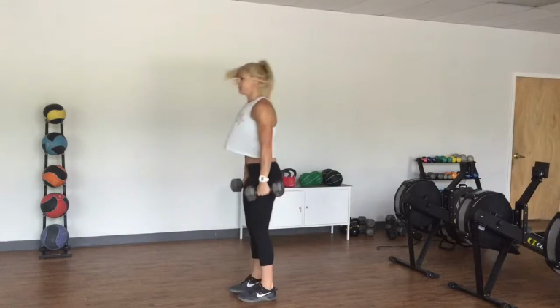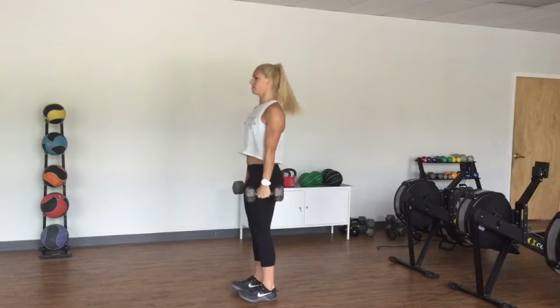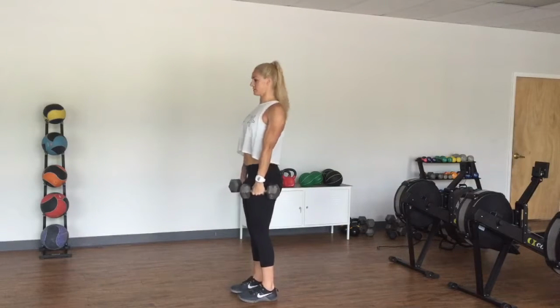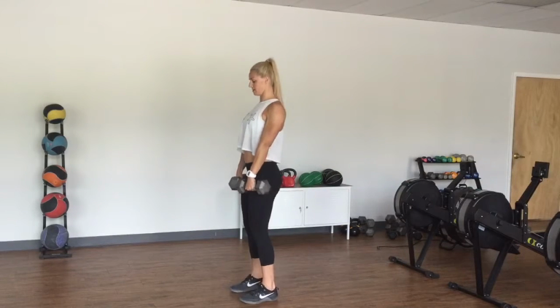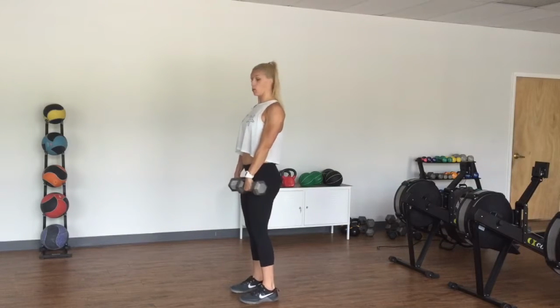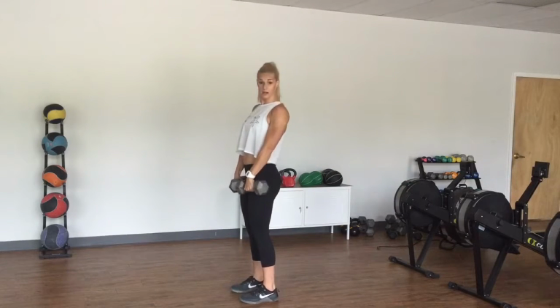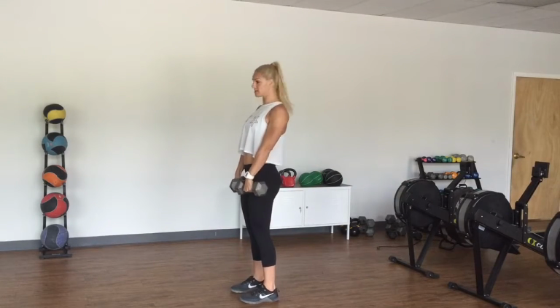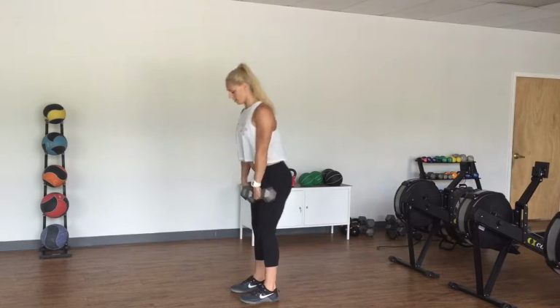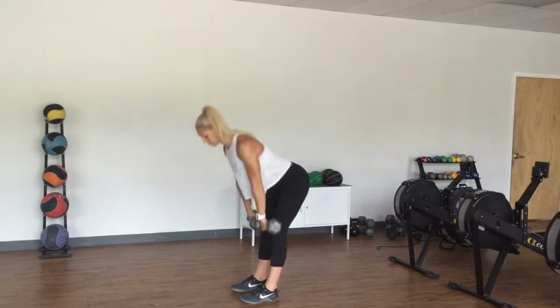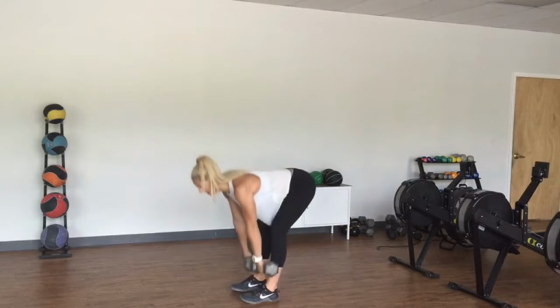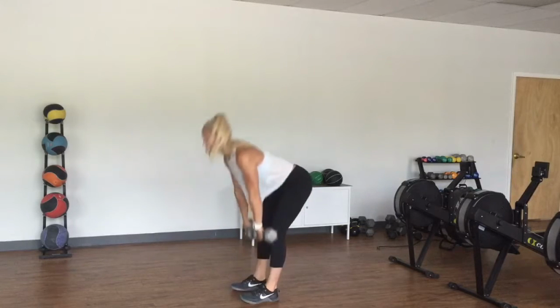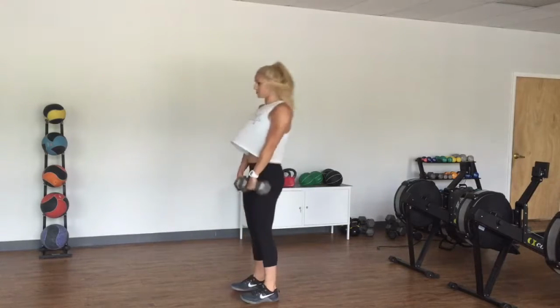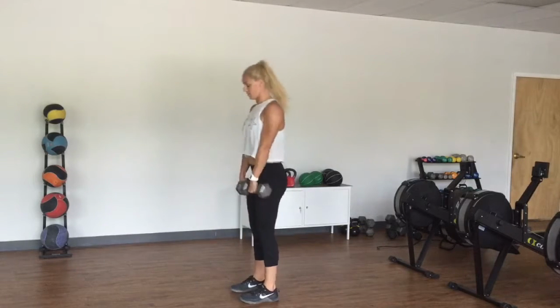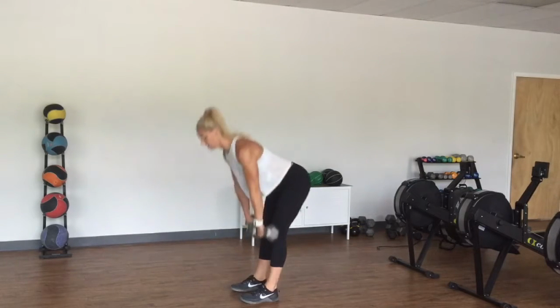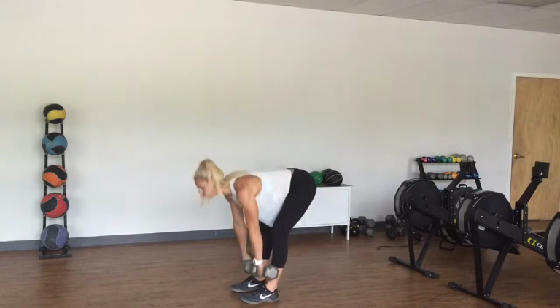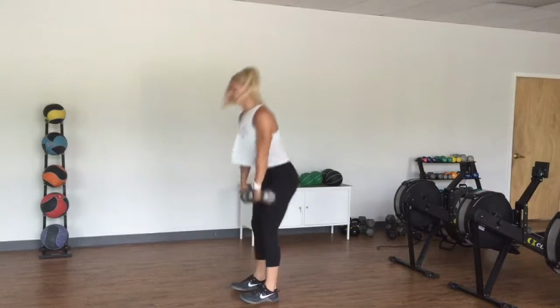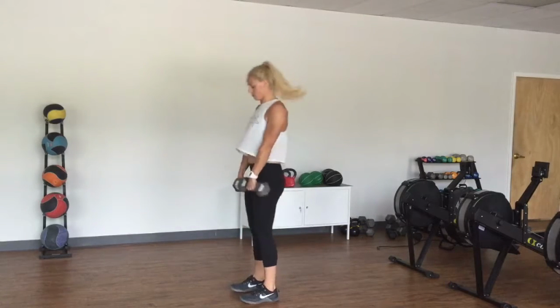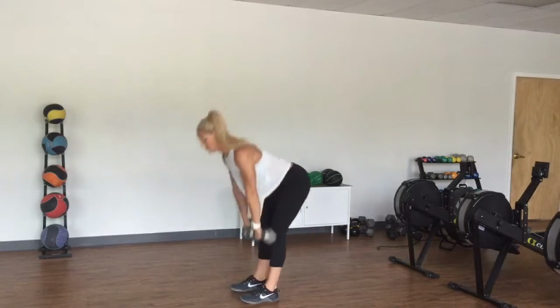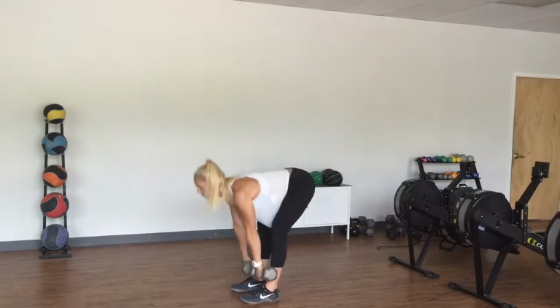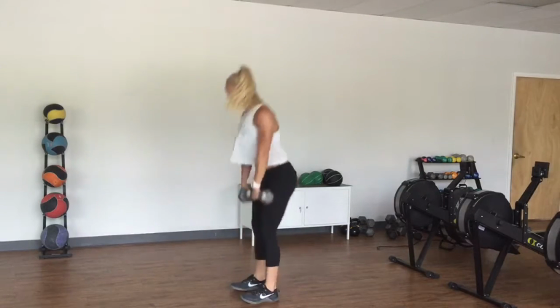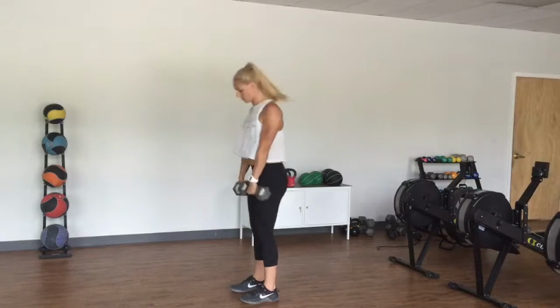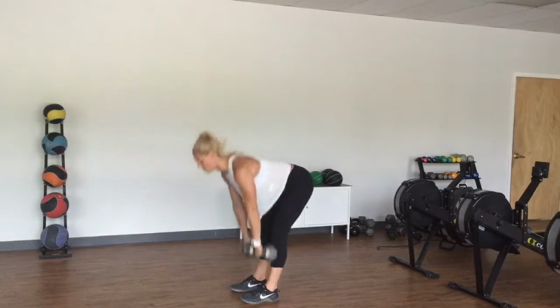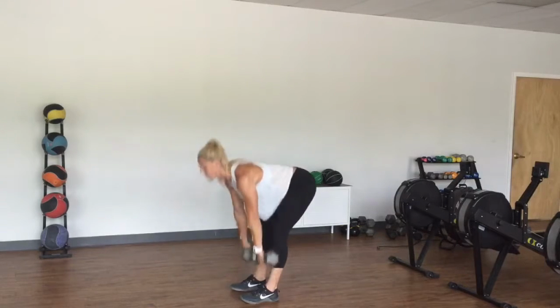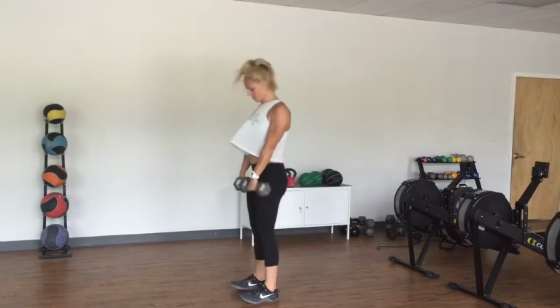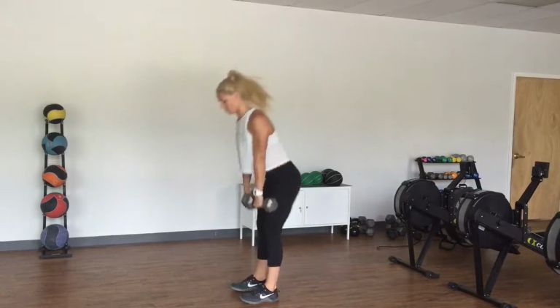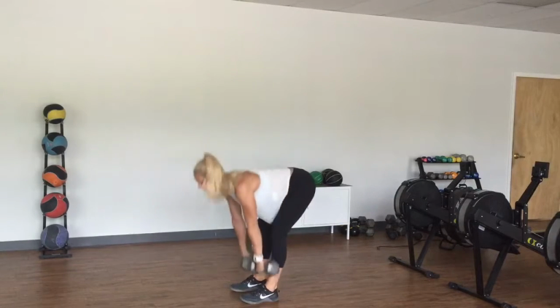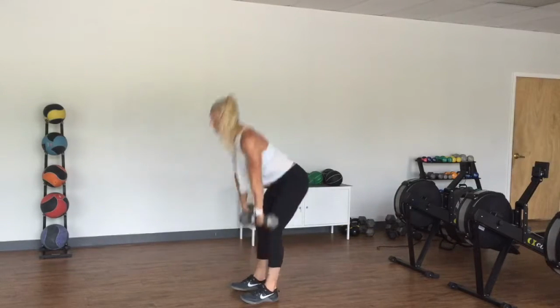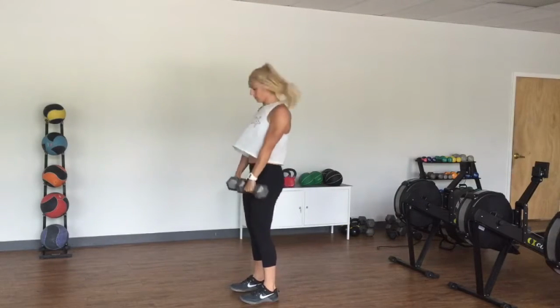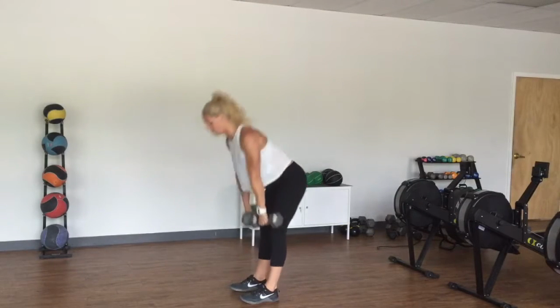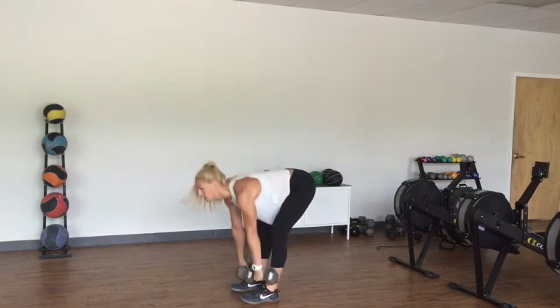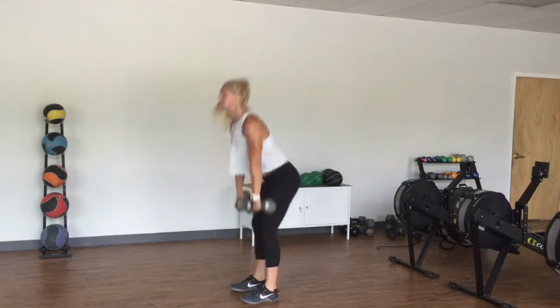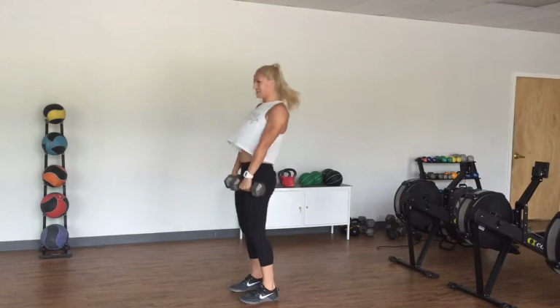Deadlift — dumbbells up, or kettlebells. Reach back with your hips, drive through your heels. Six.